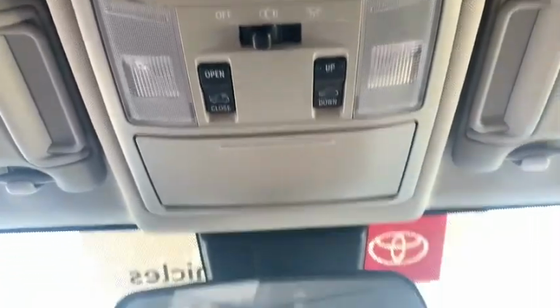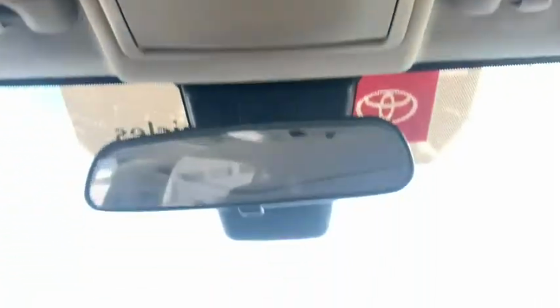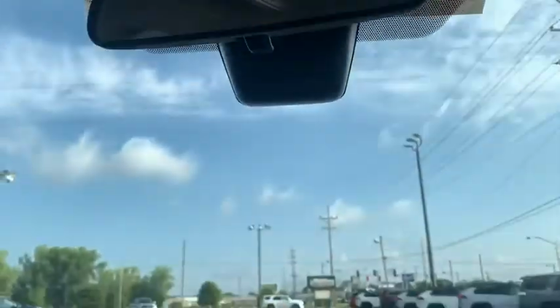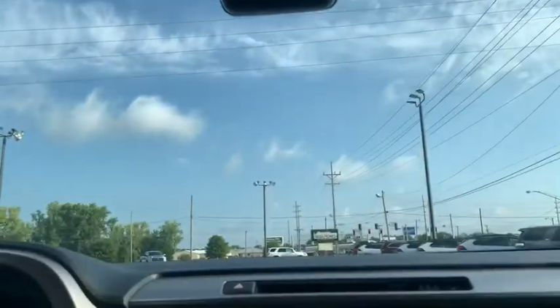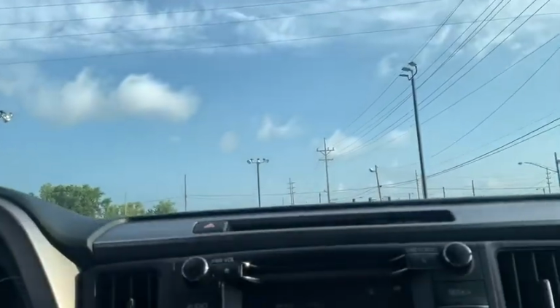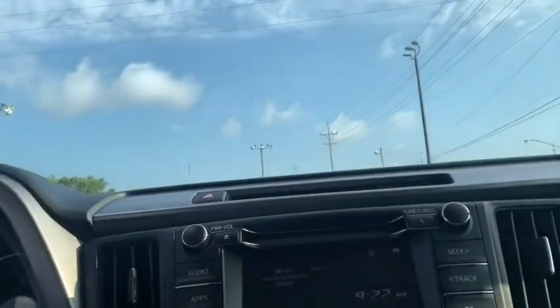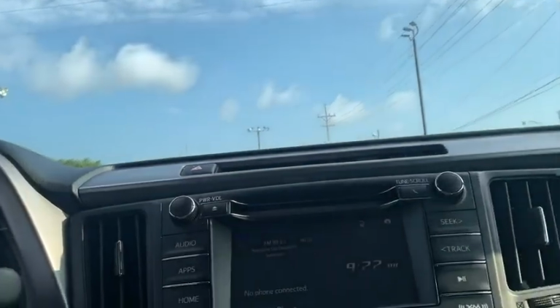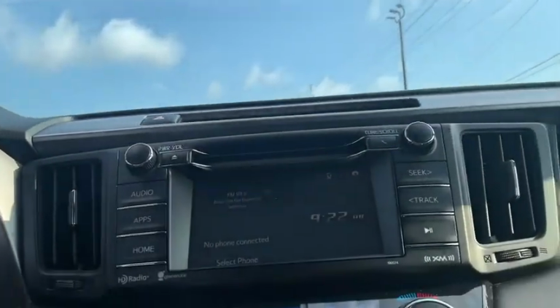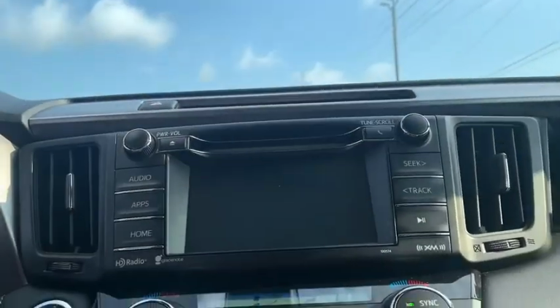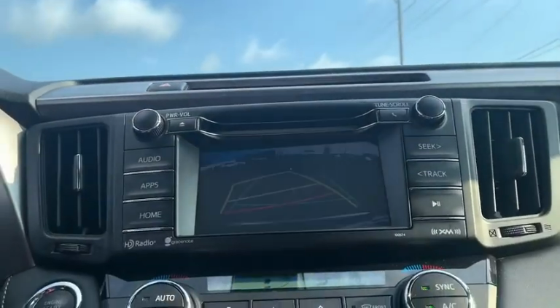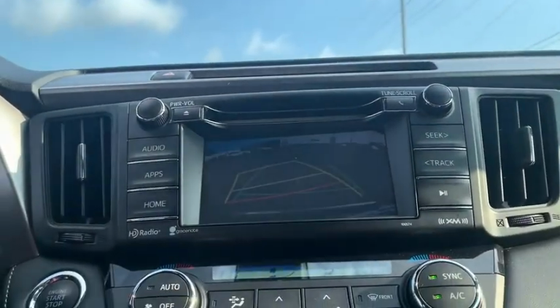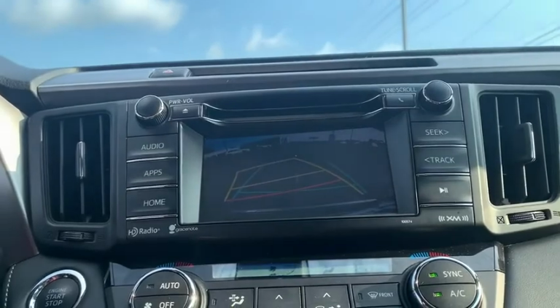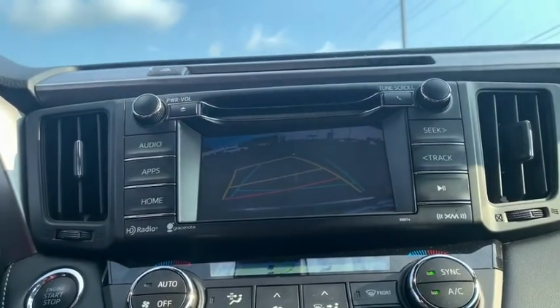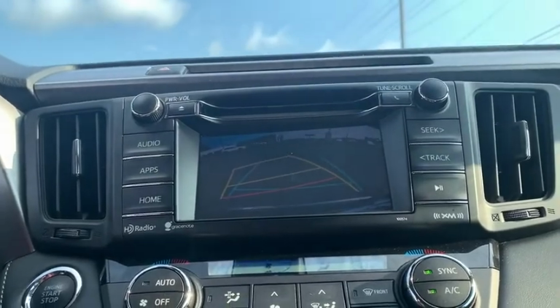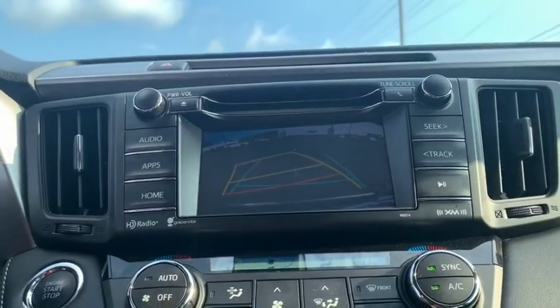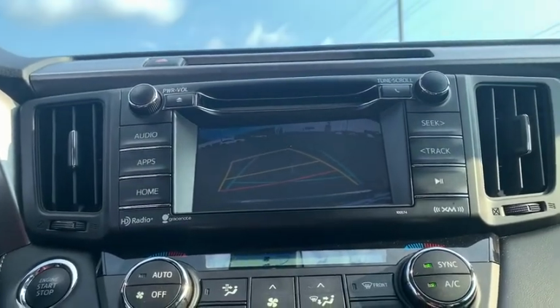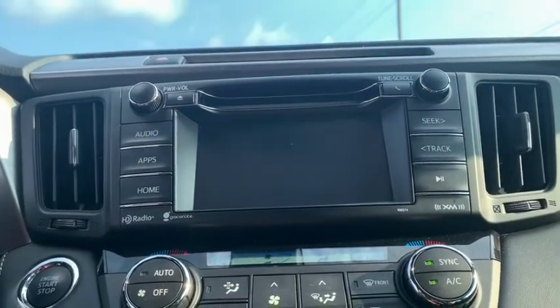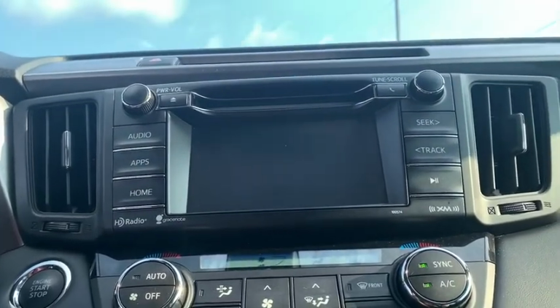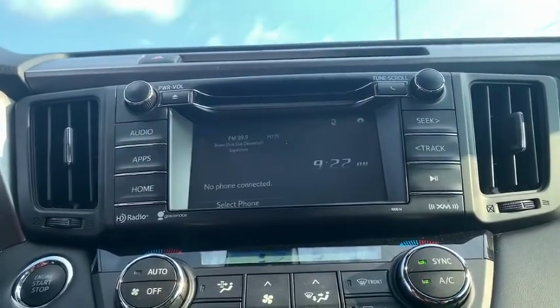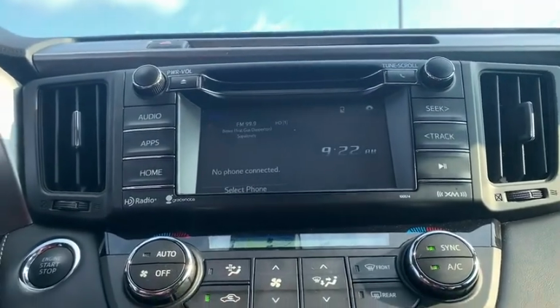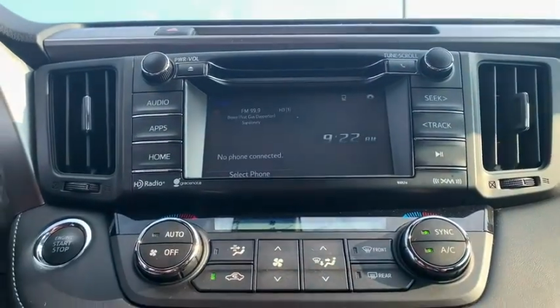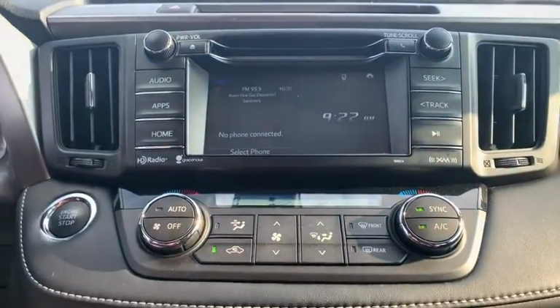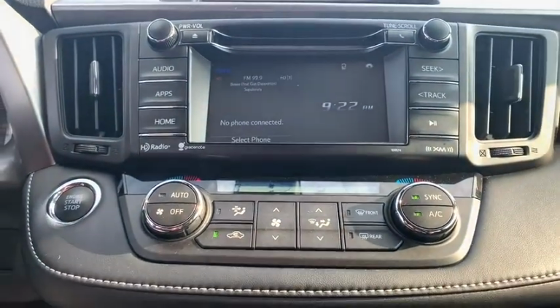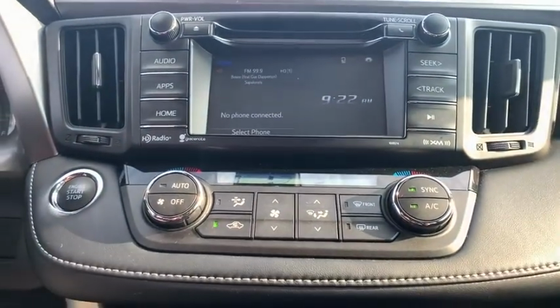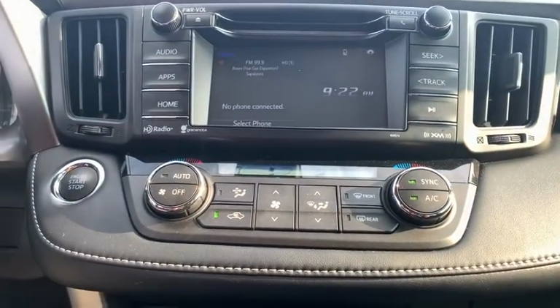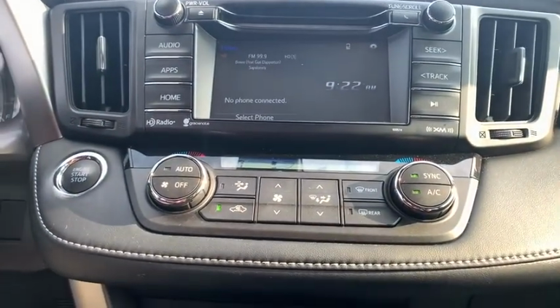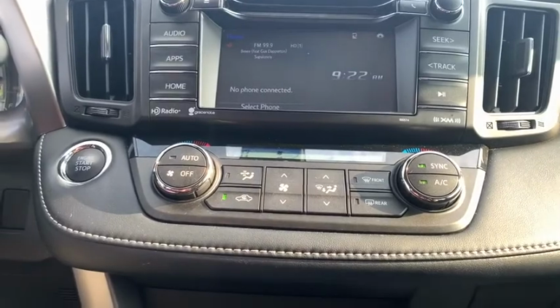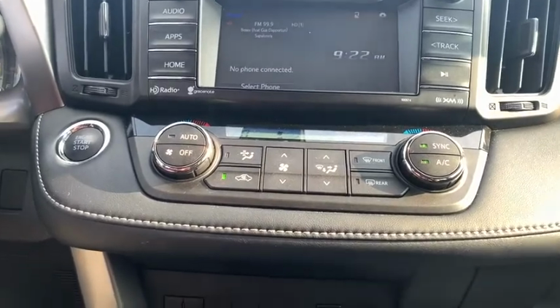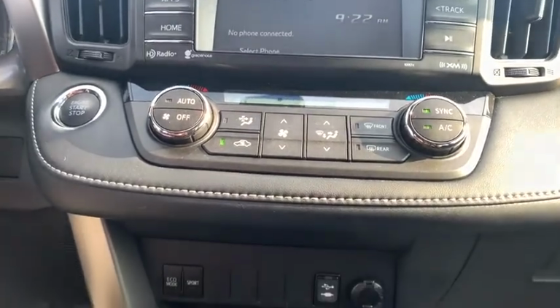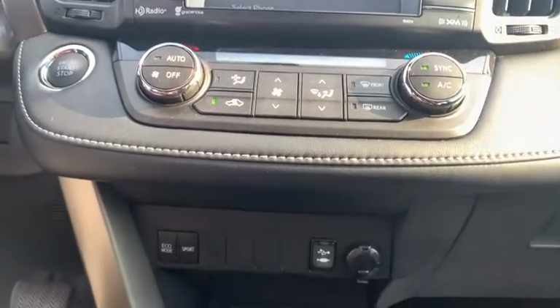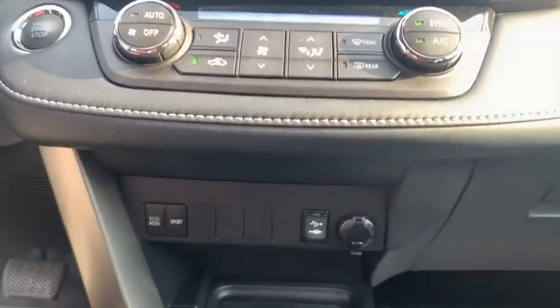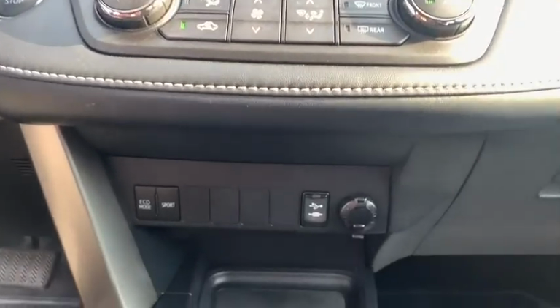Bluetooth, adjustable steering wheel, power steering, cruise control, four-wheel disc brakes, aluminum wheels, climate control, AM-FM stereo radio, rear defrost, CD player.